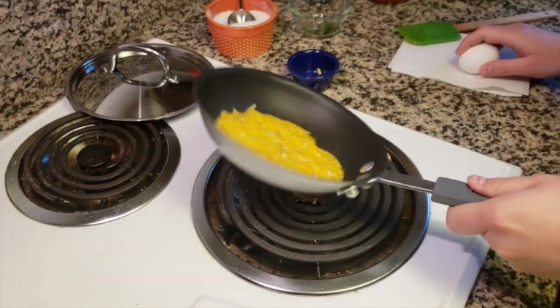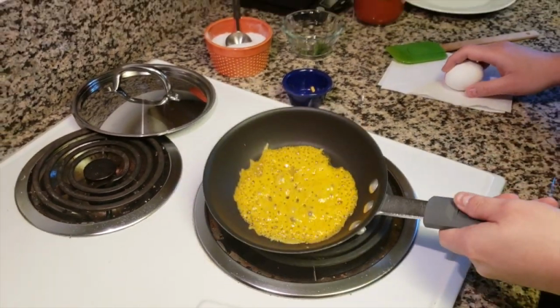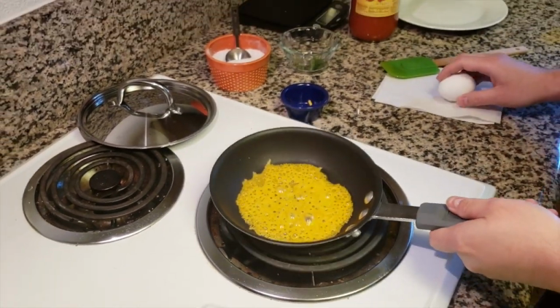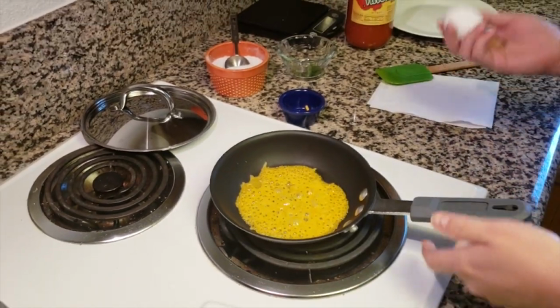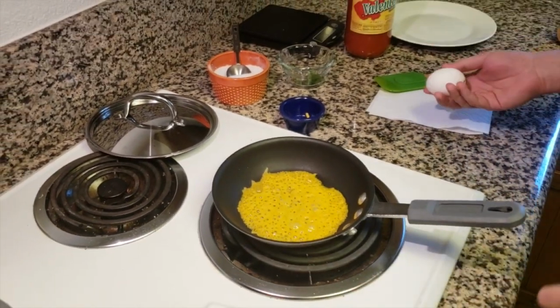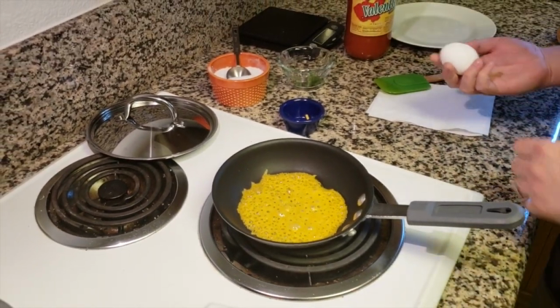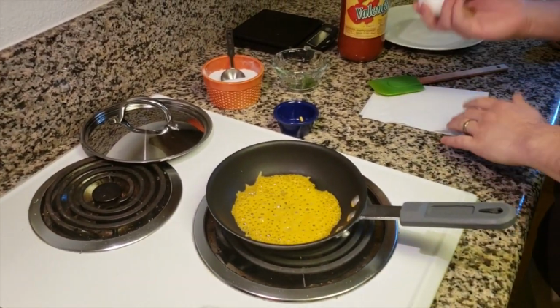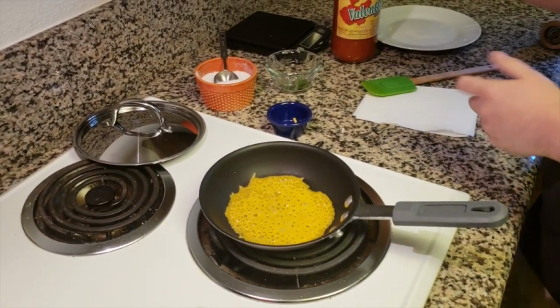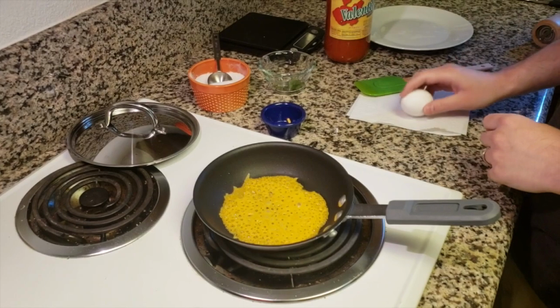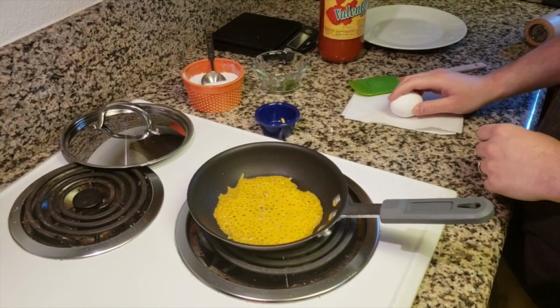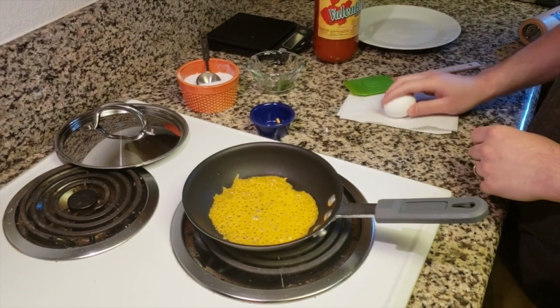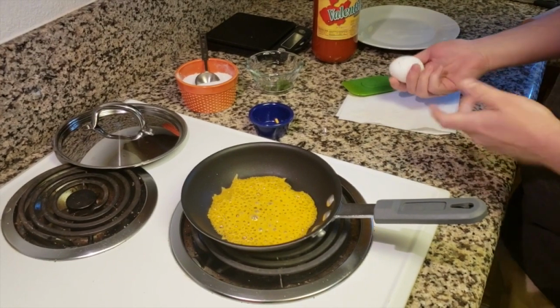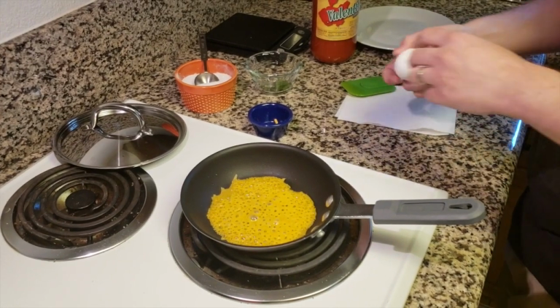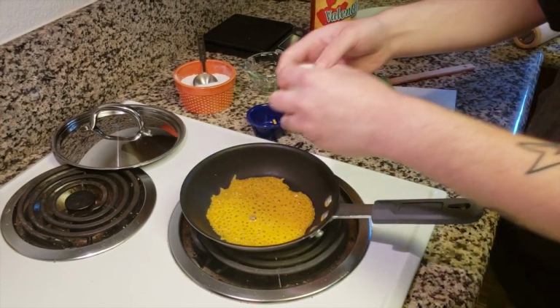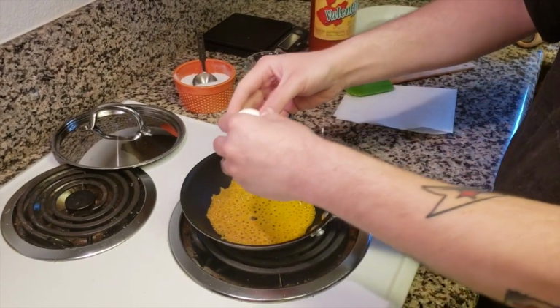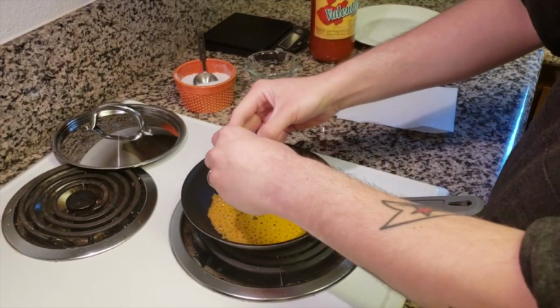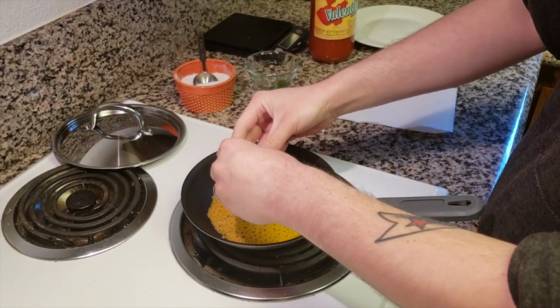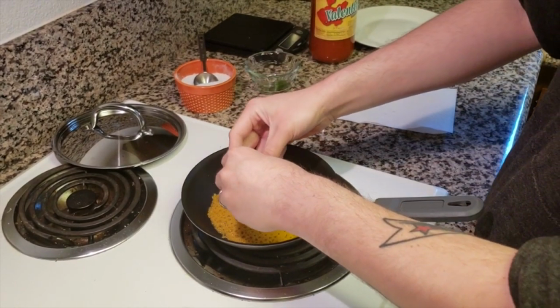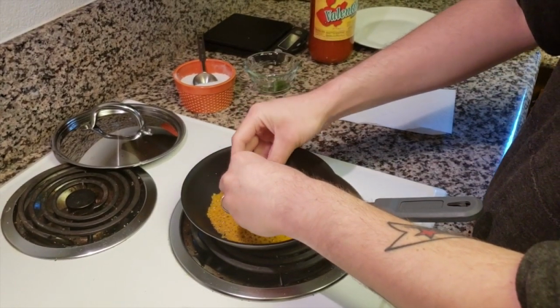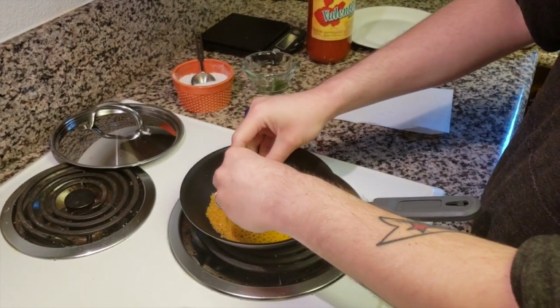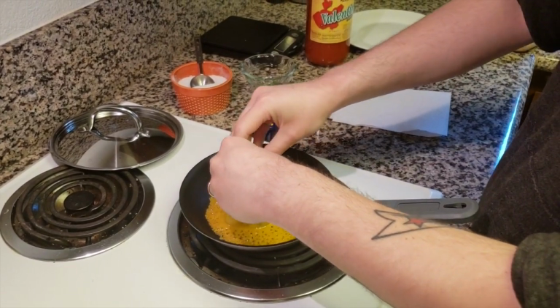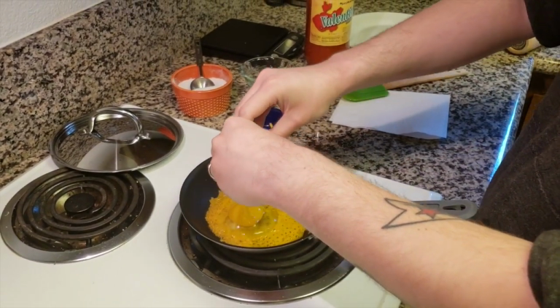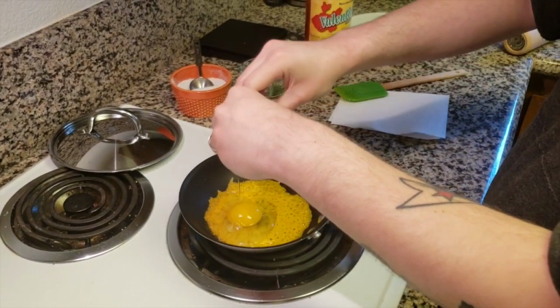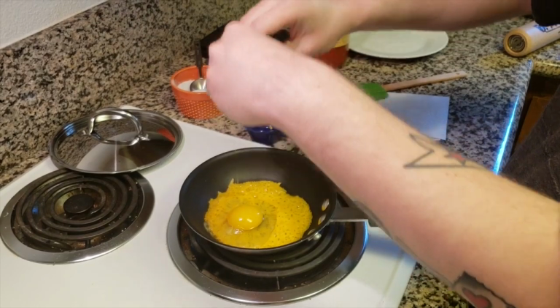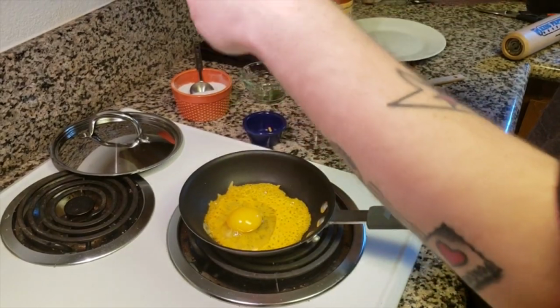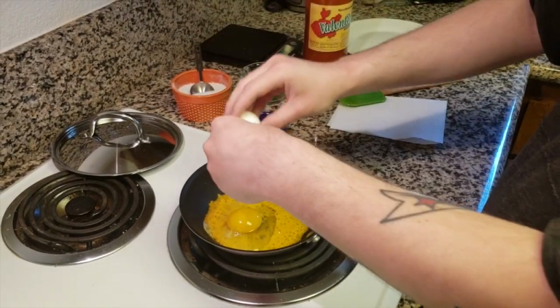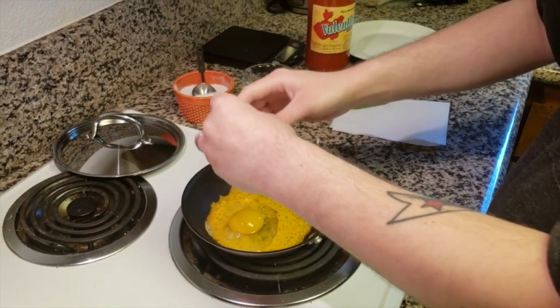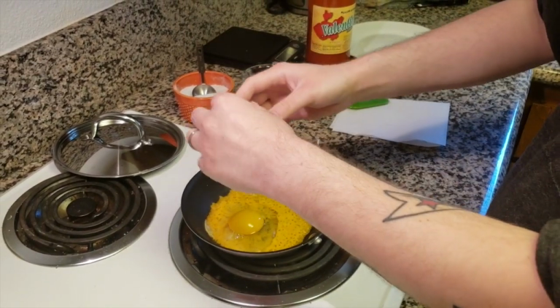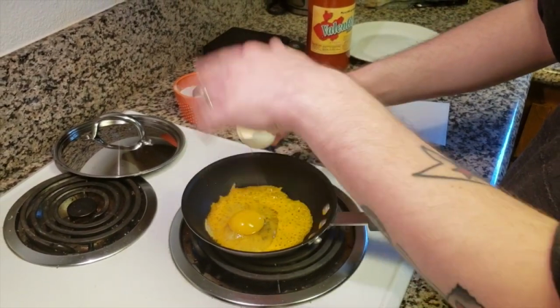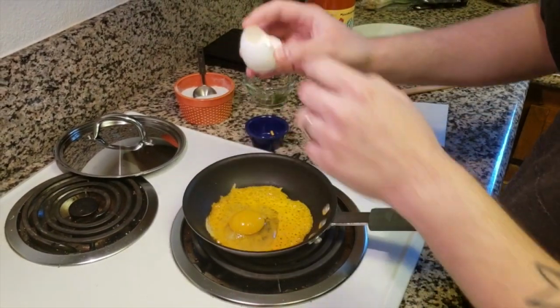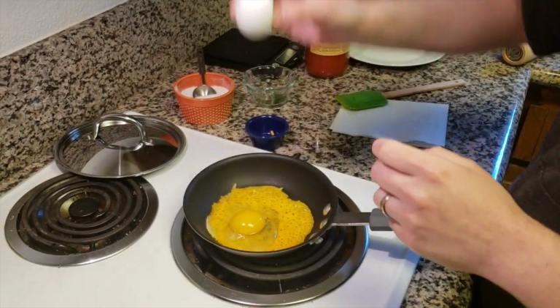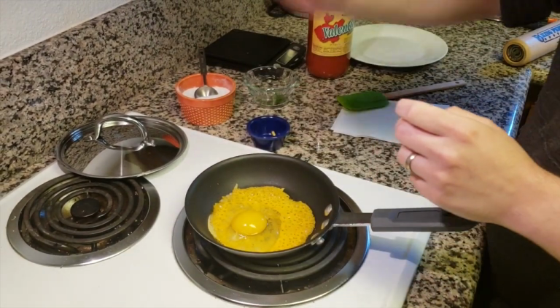When it gets to about here, we'll crack an egg. I have what looks like a medium-sized egg, but you can use any sized egg. Crack it right in the center — it's going to spill out a little bit, no big deal.